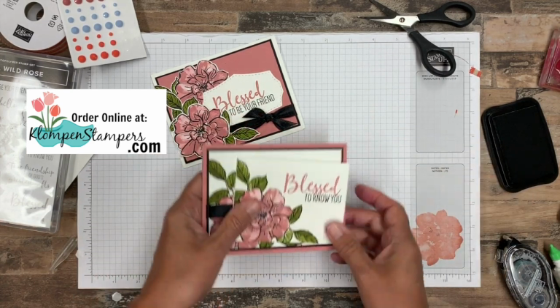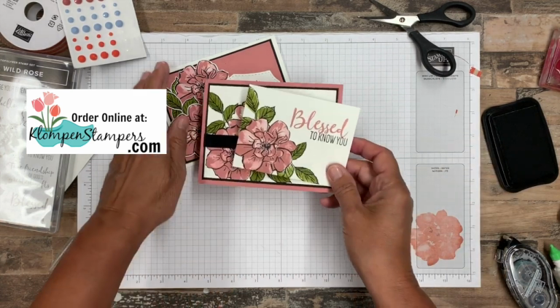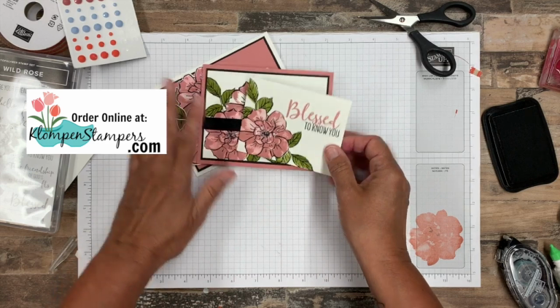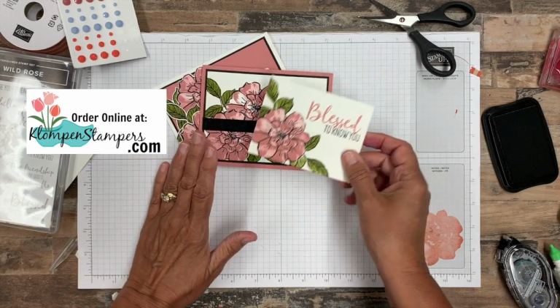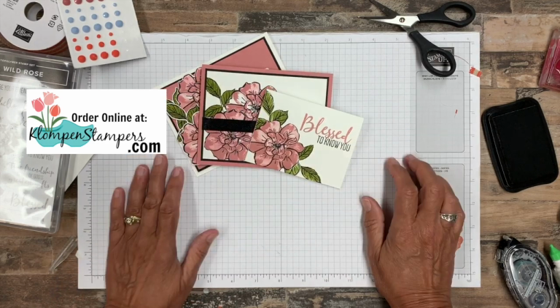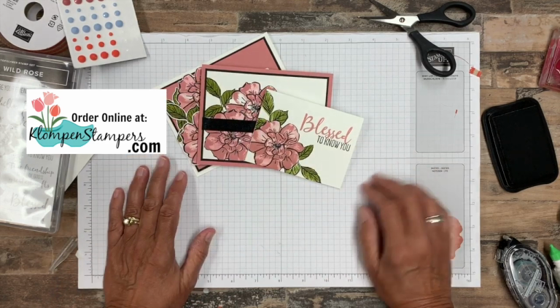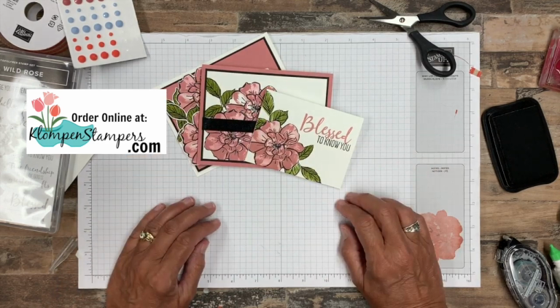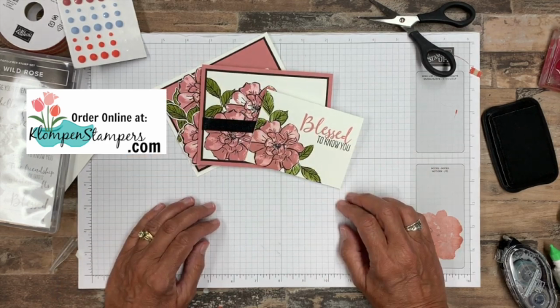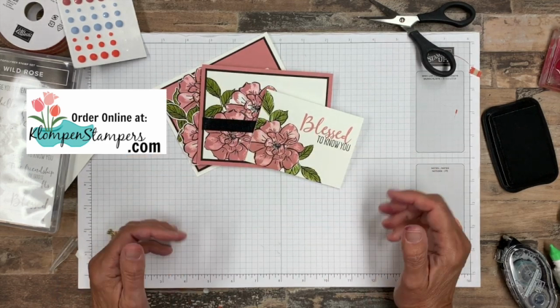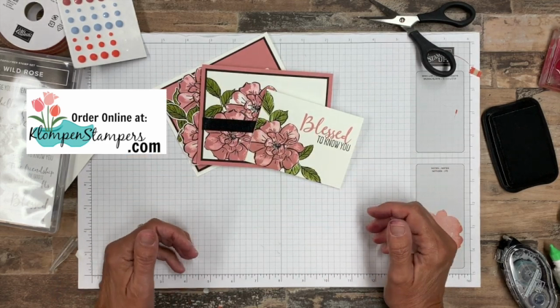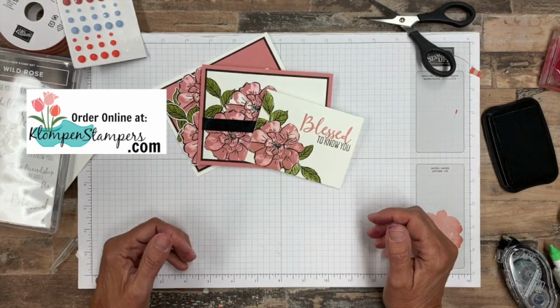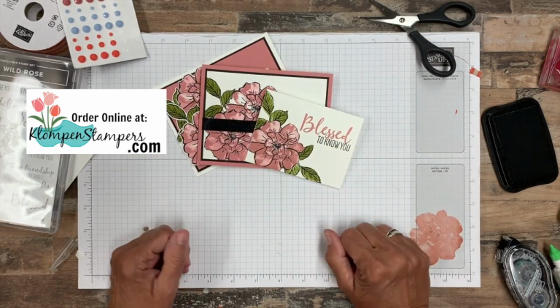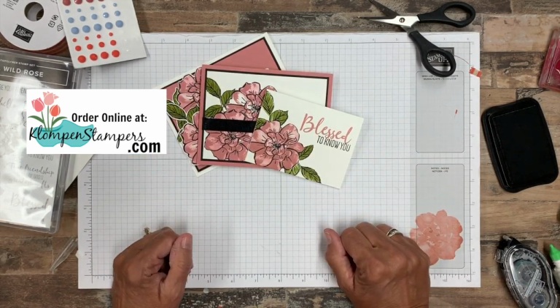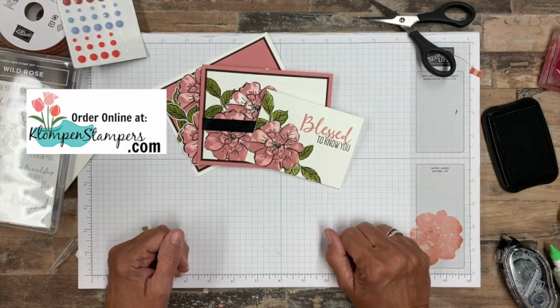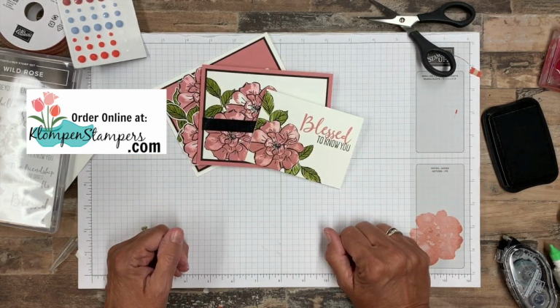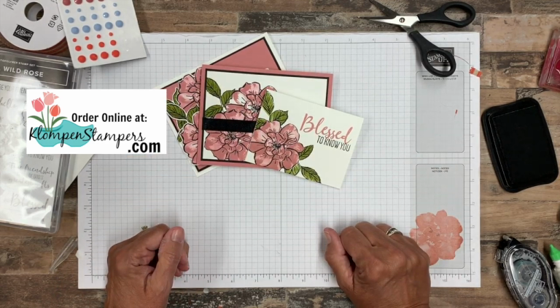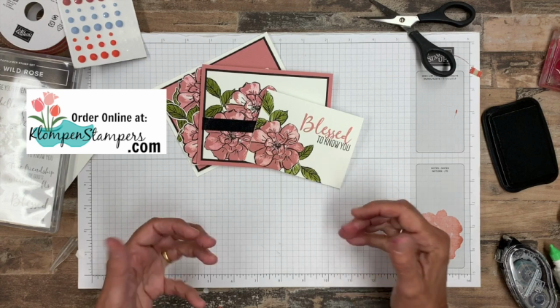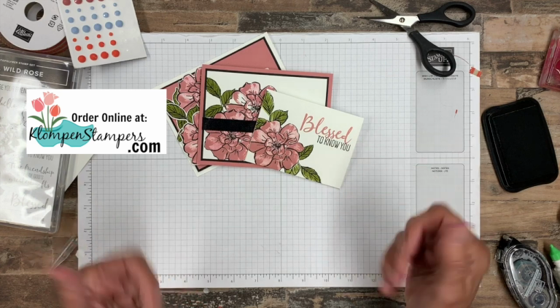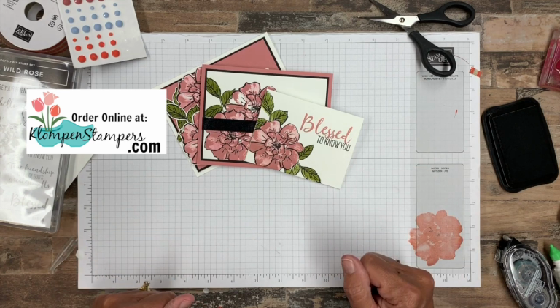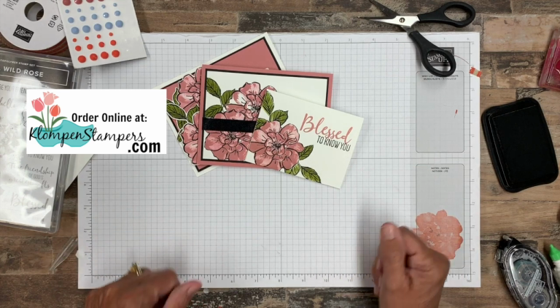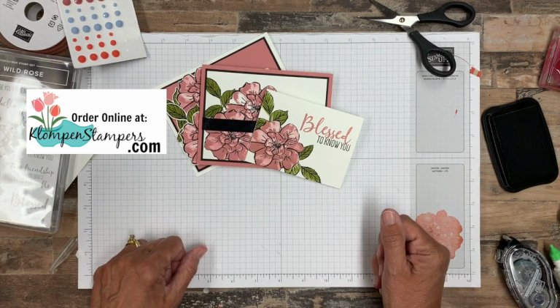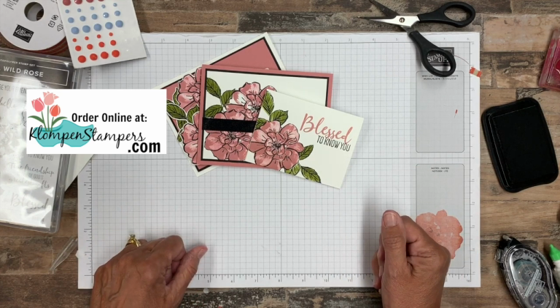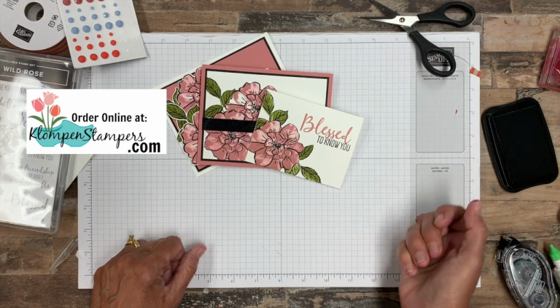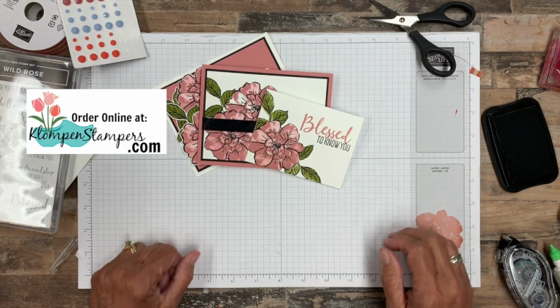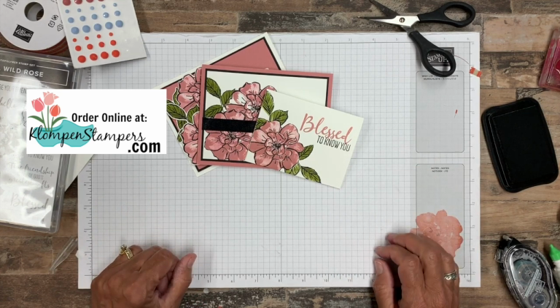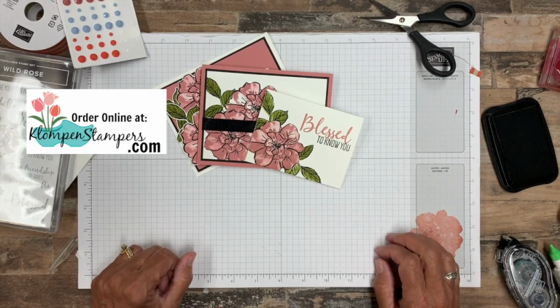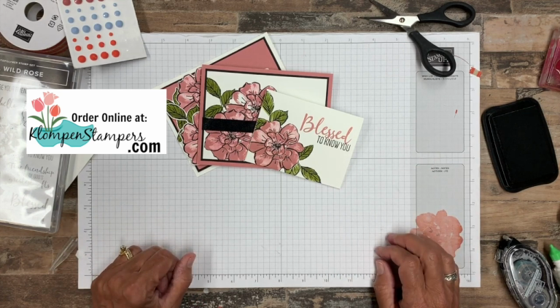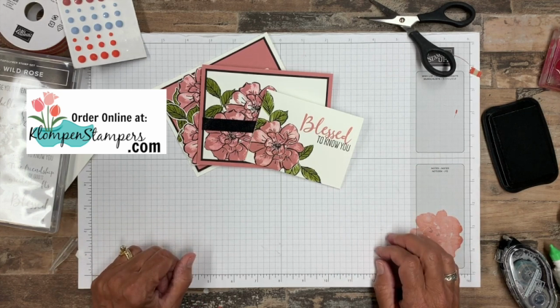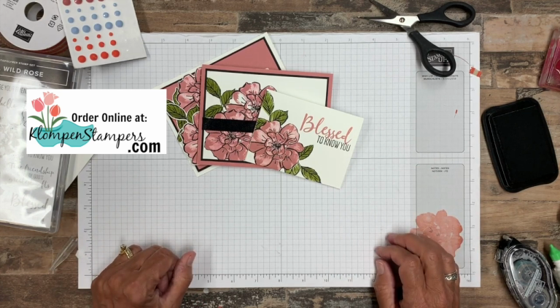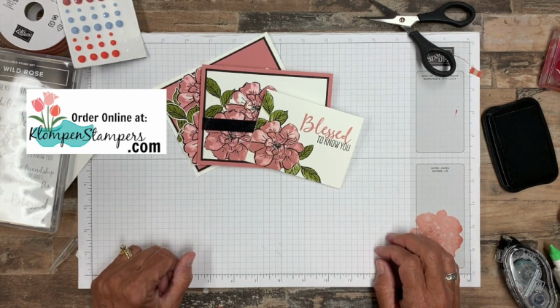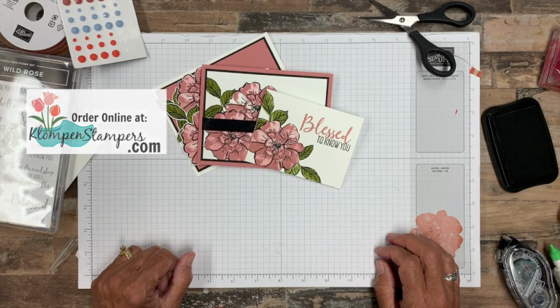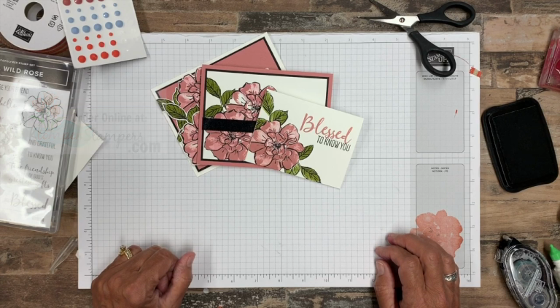There you go — those are our projects for today! I hope you enjoyed this video, I hope you learned a few stamping tips, and I look forward to stamping with you again real soon. Have a stamp happy day!